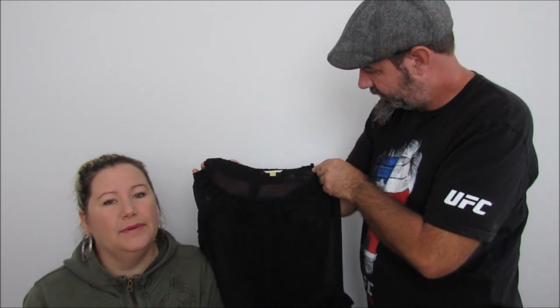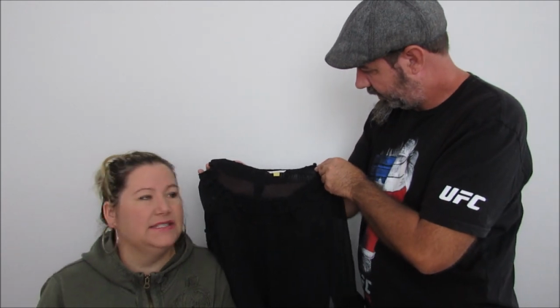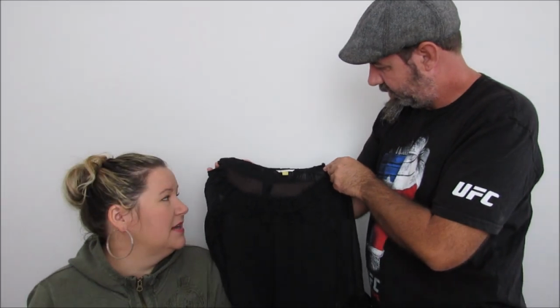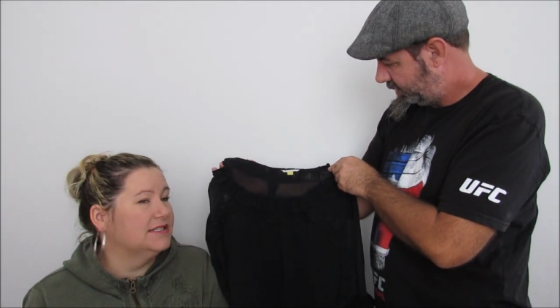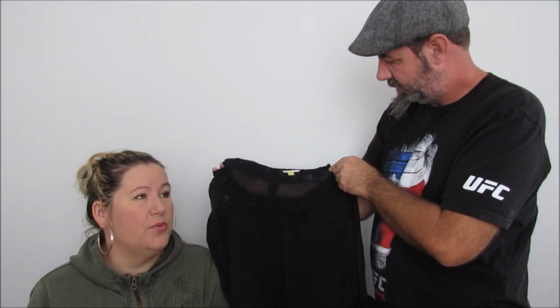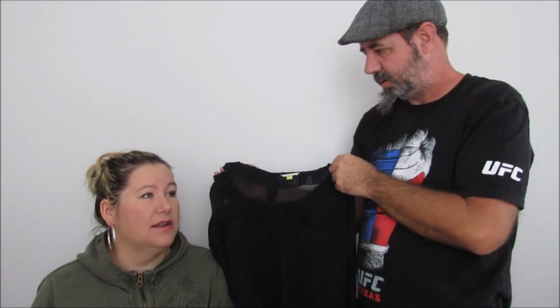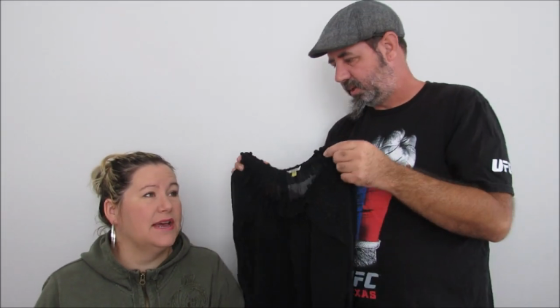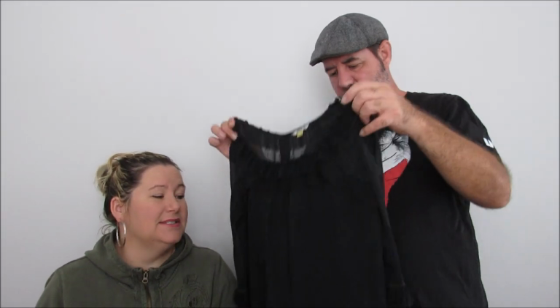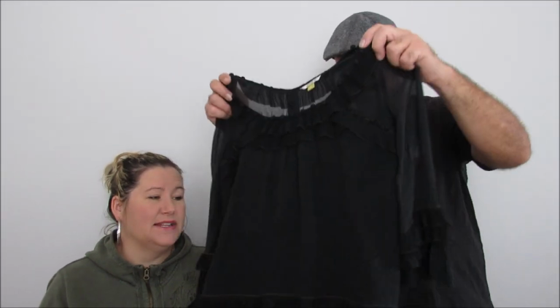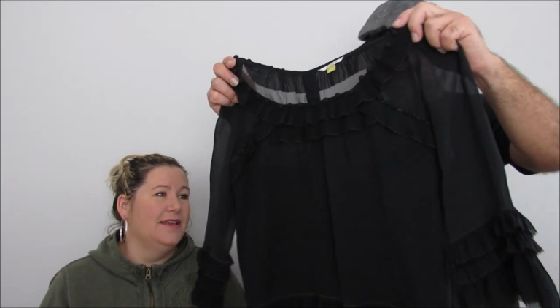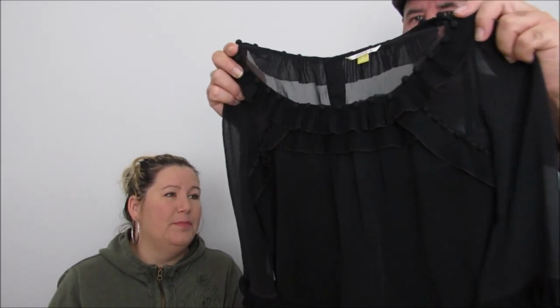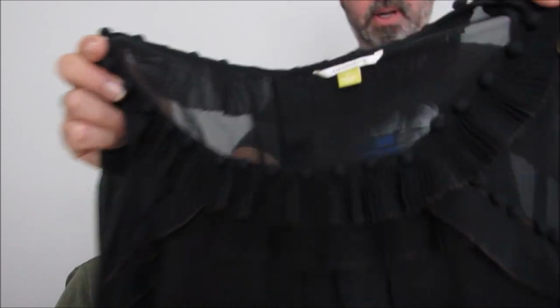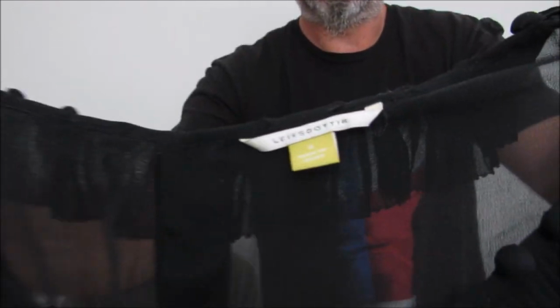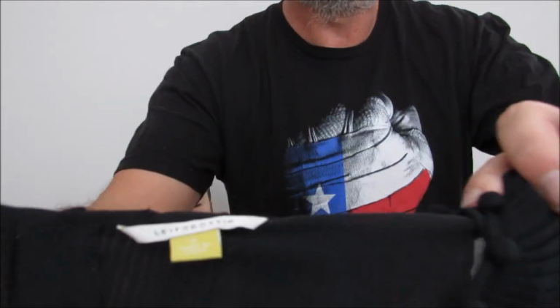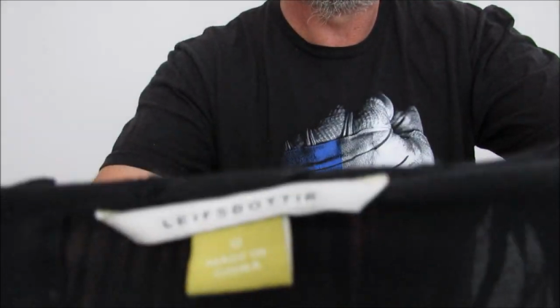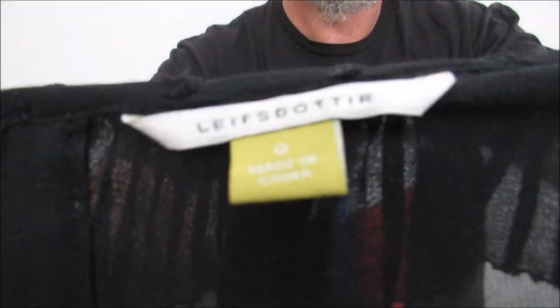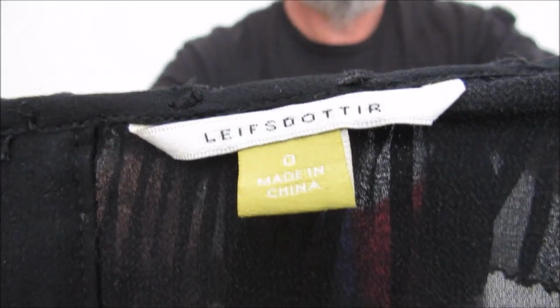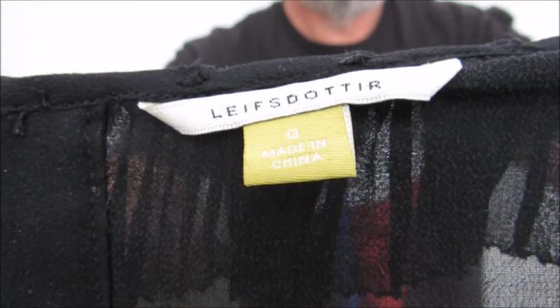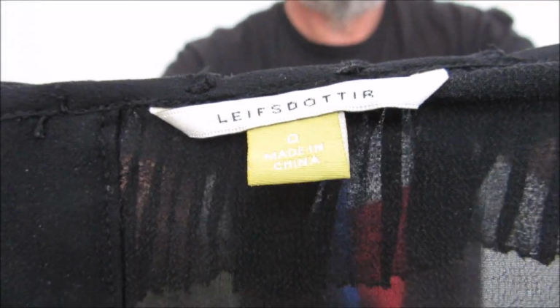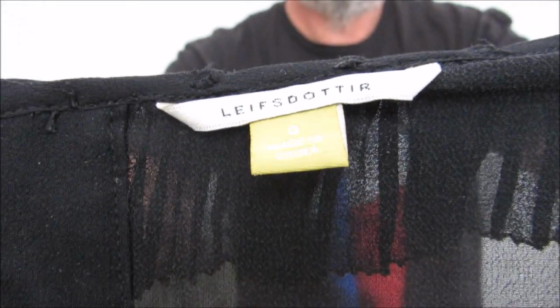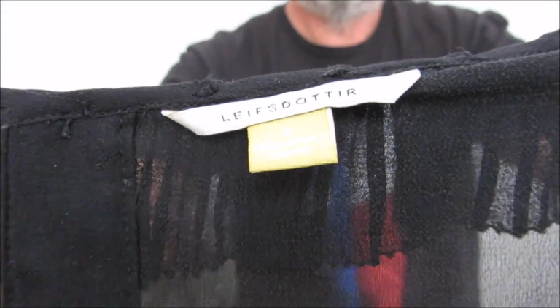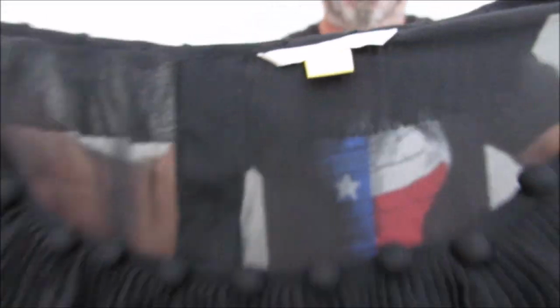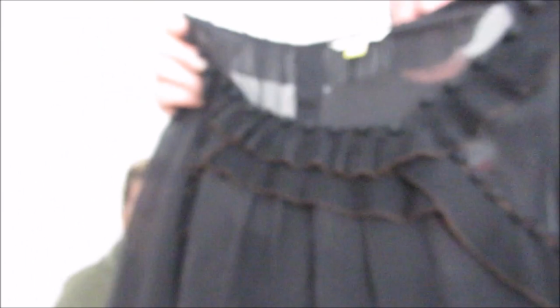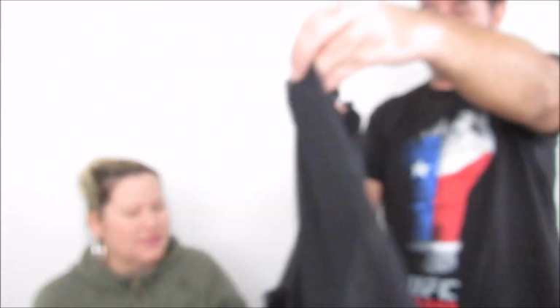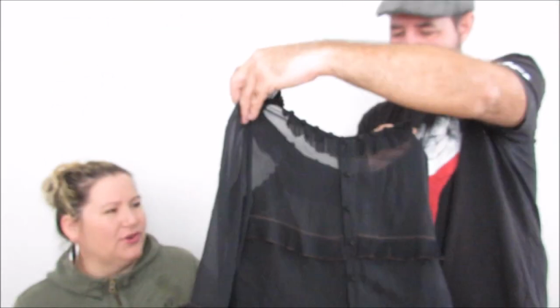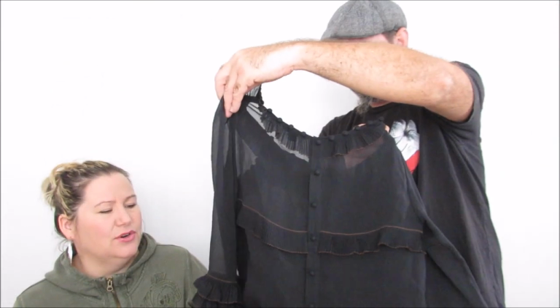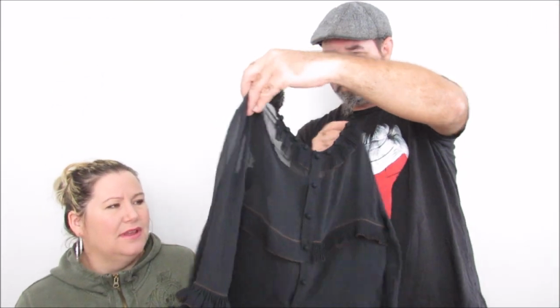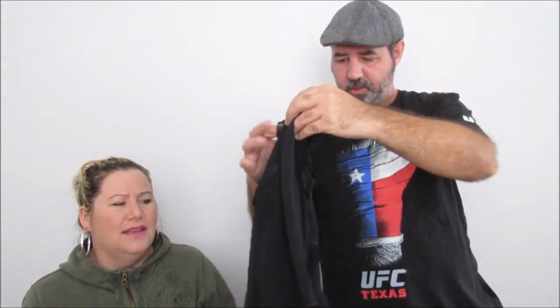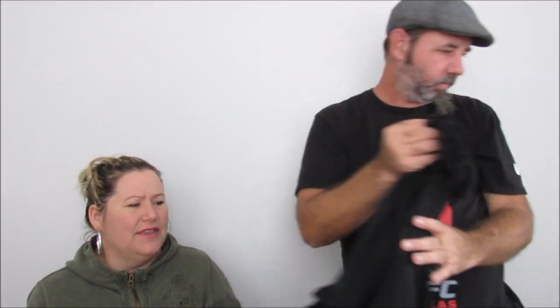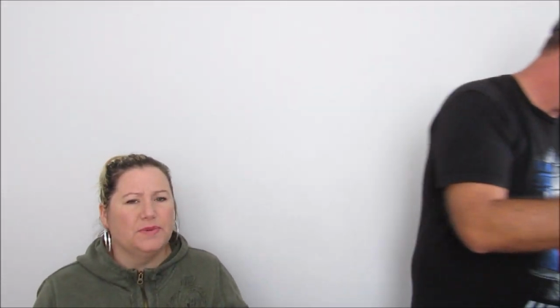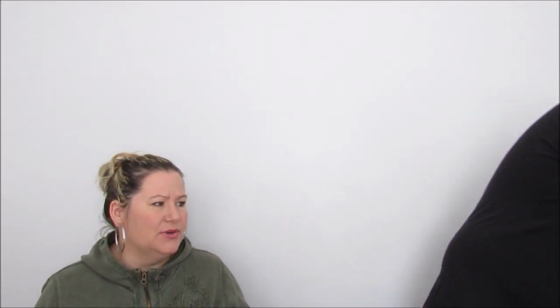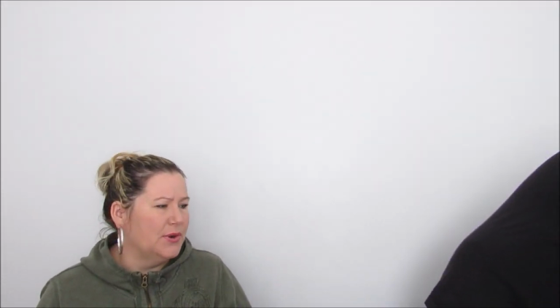I'm not even going to attempt to say this brand because I don't know — we've gotten it a couple times and I still don't know how to say it. It has like a ruffle on it, it's sheer, and the edge of the ruffles are a different color. And I think it's 100% silk.